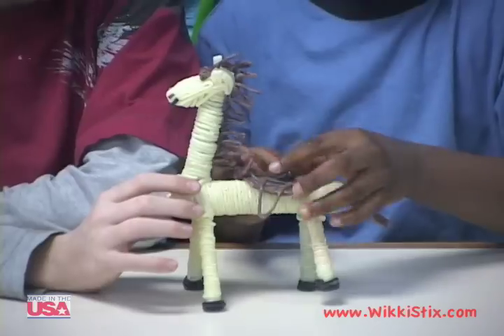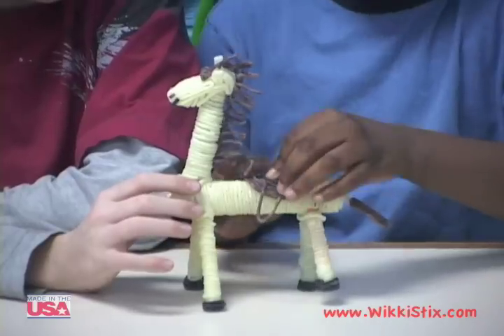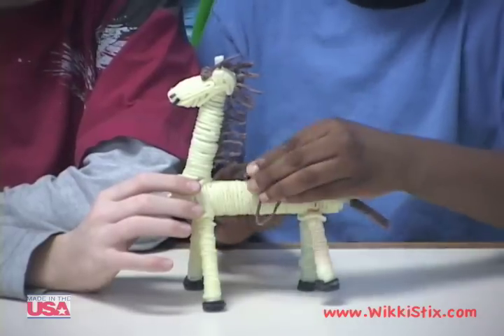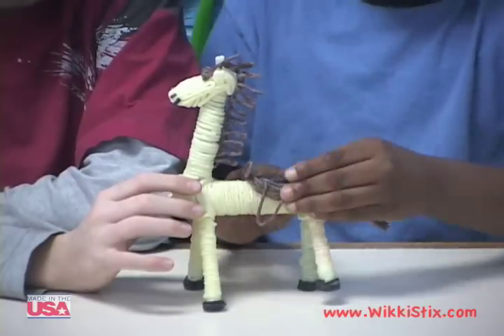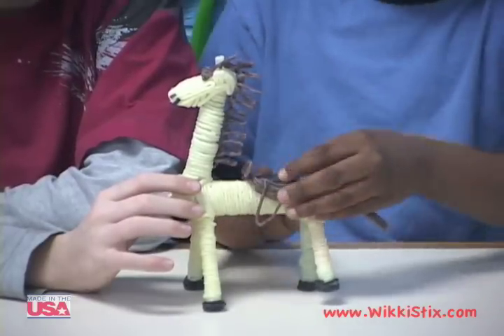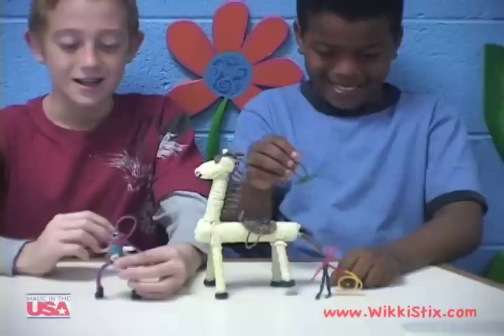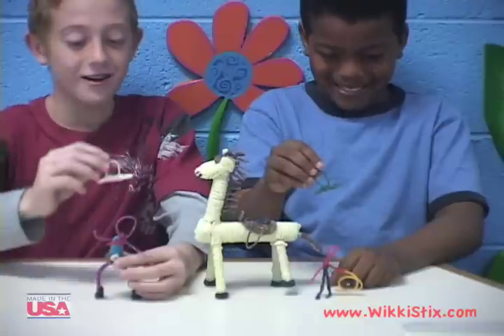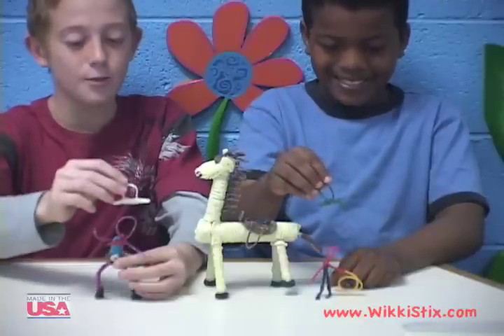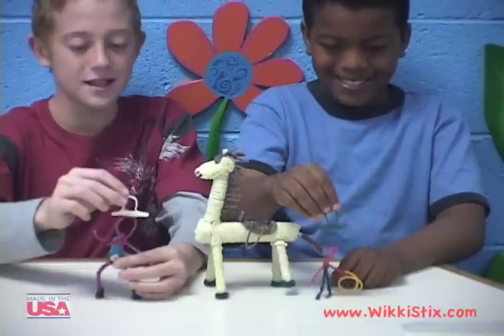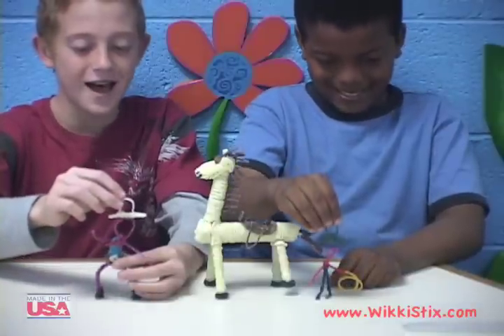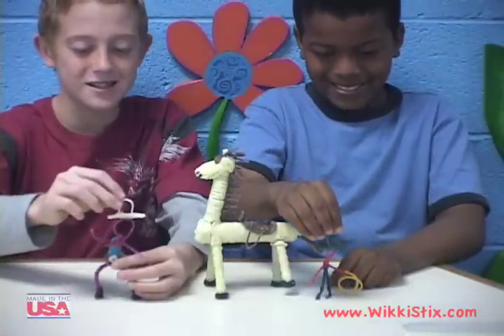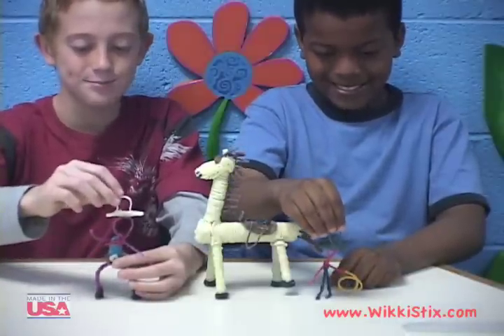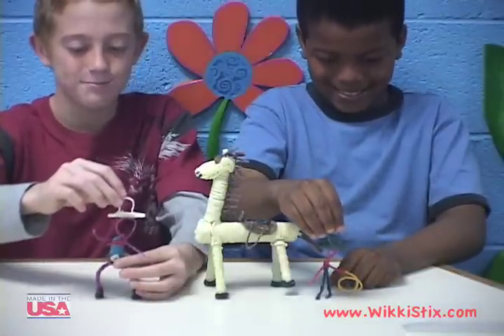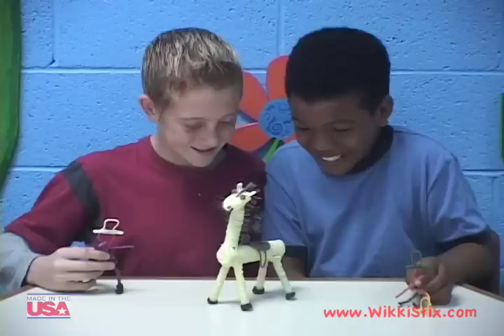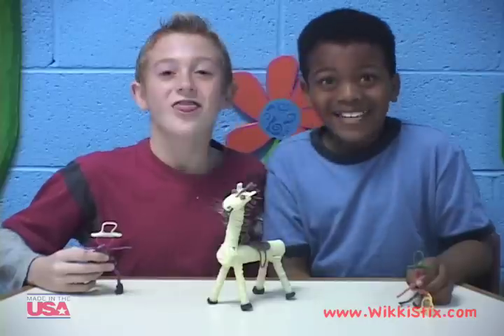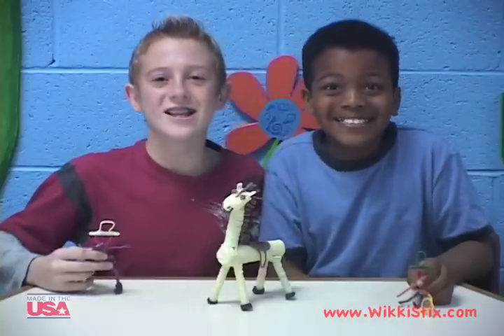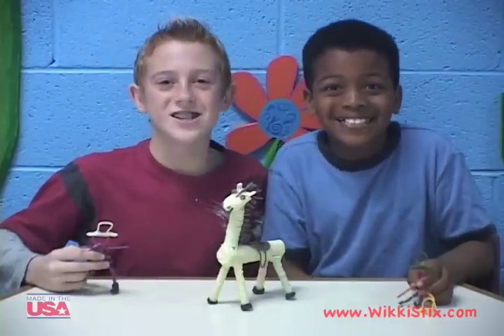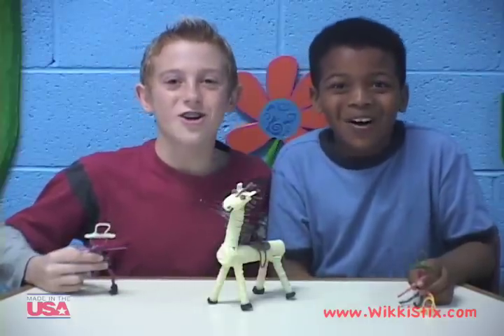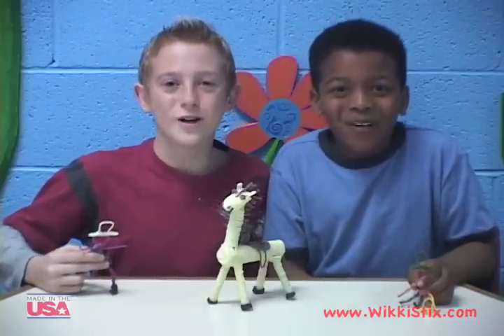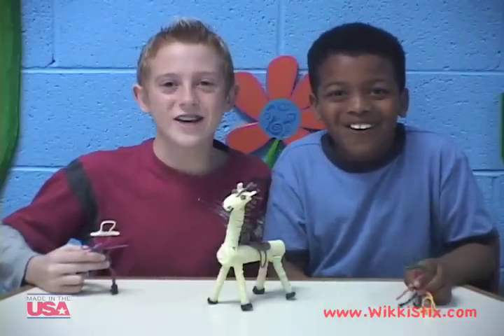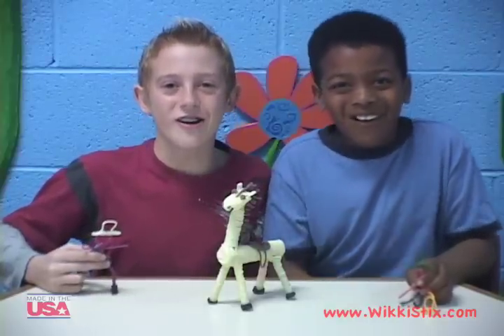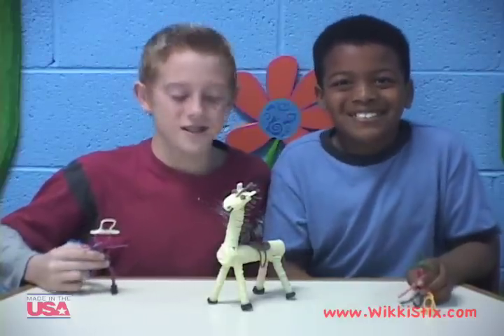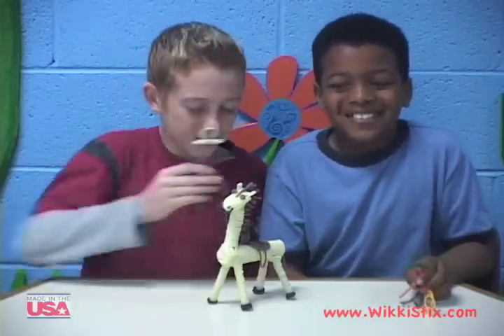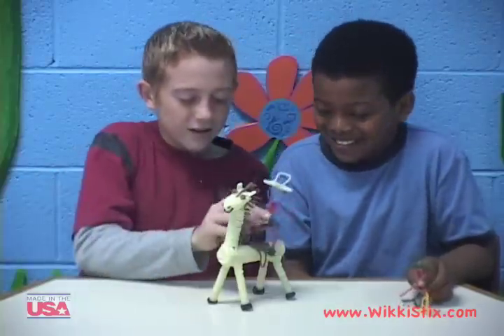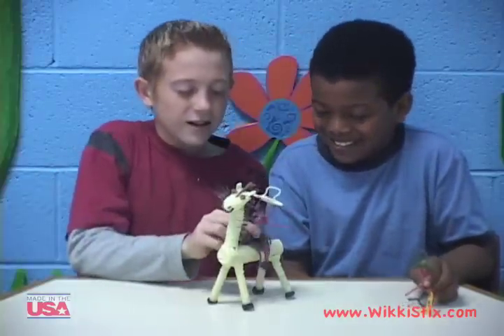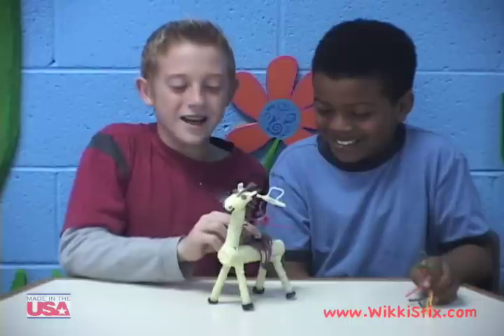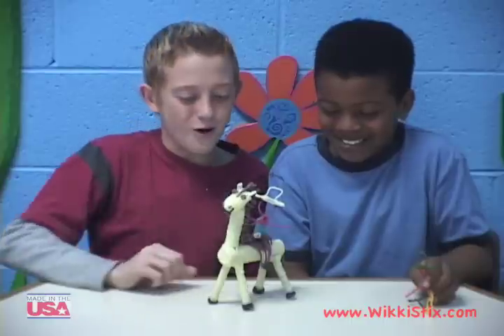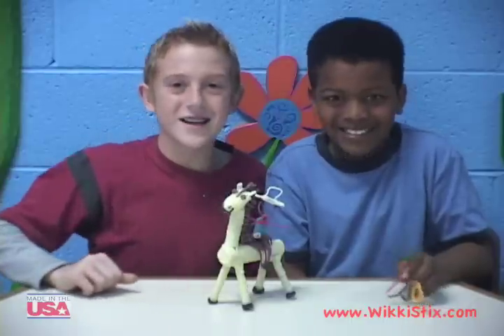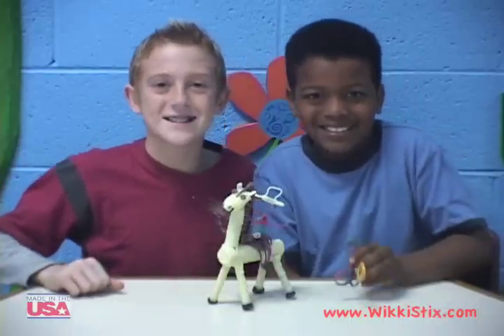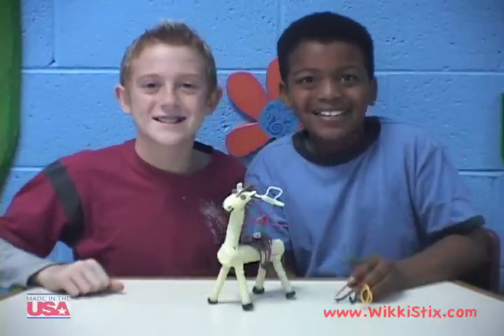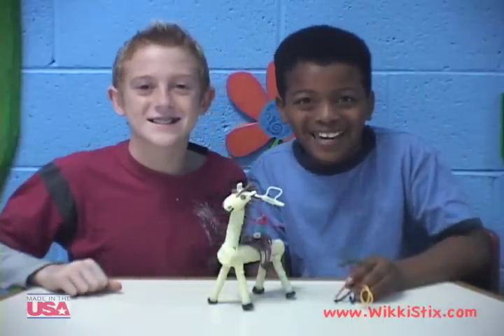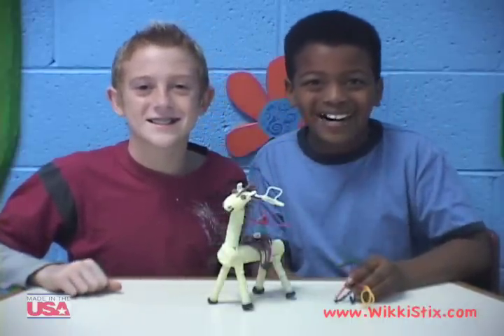Put the head on the body. Now for the saddle — our cowboys need hats. This is our Wiki horse! Giddy up boy! Yee-haw!